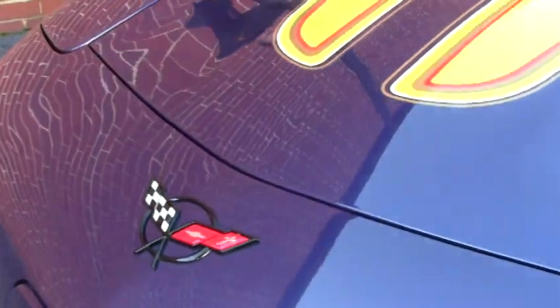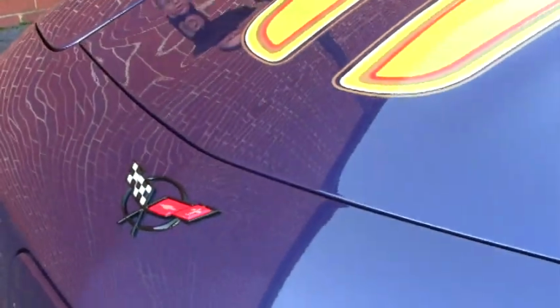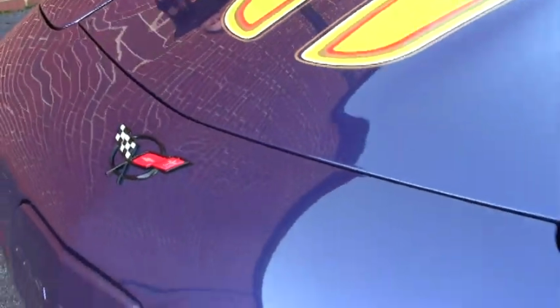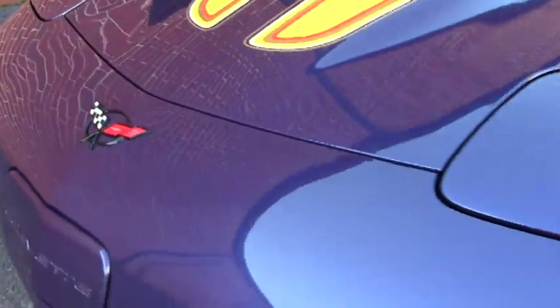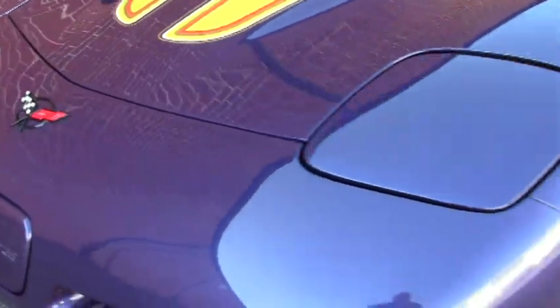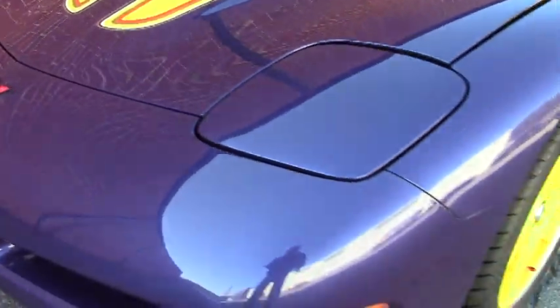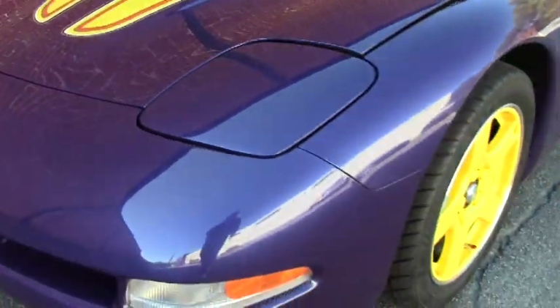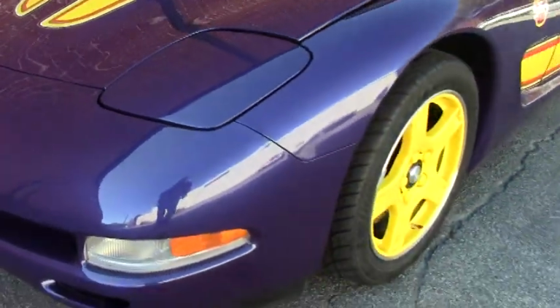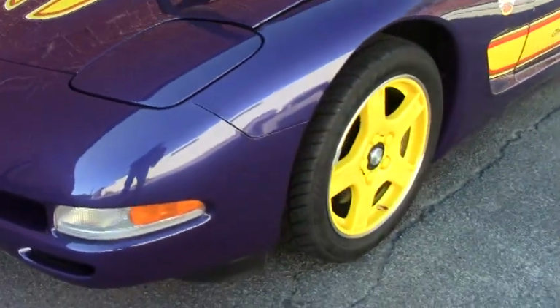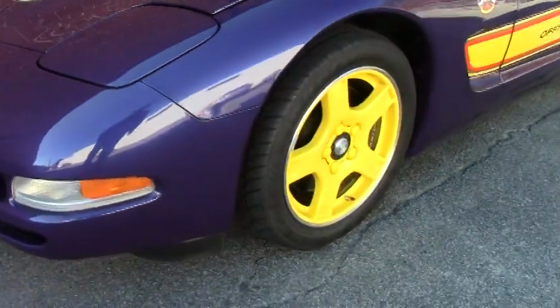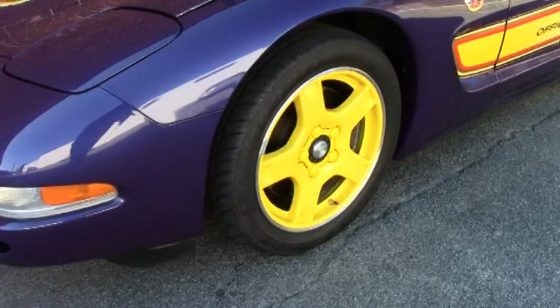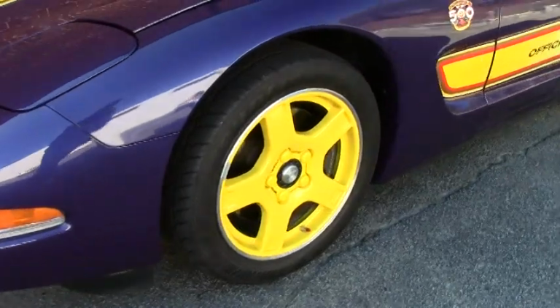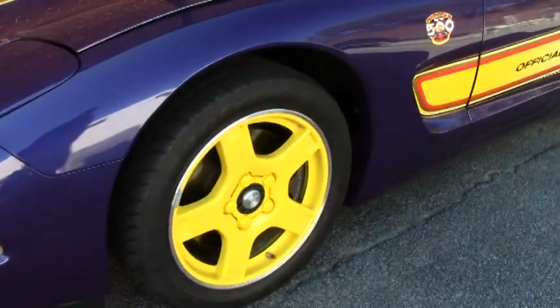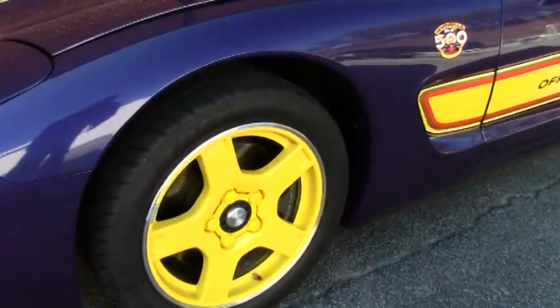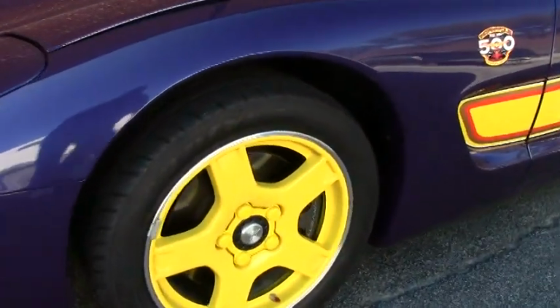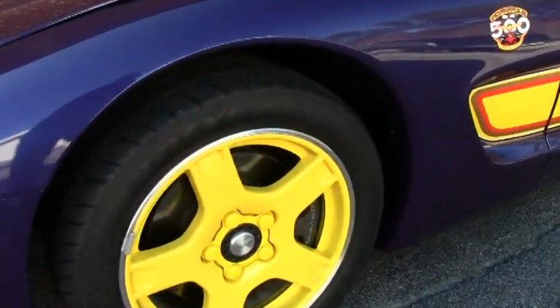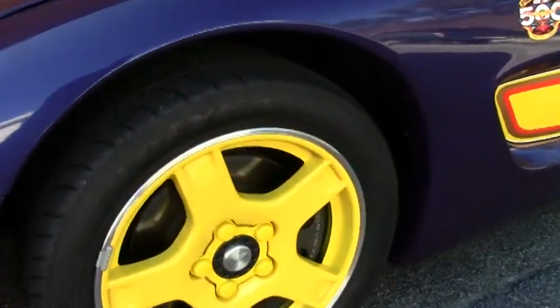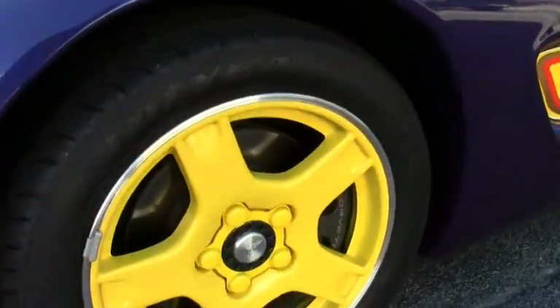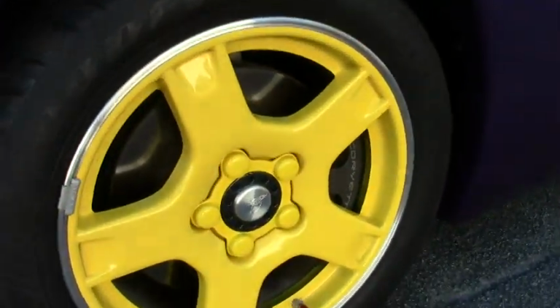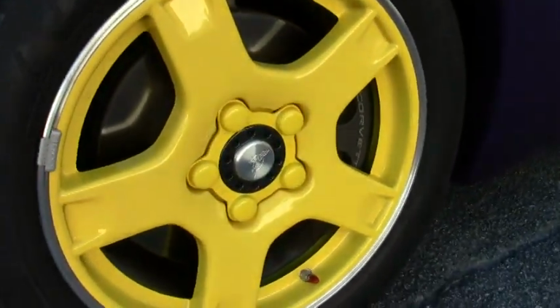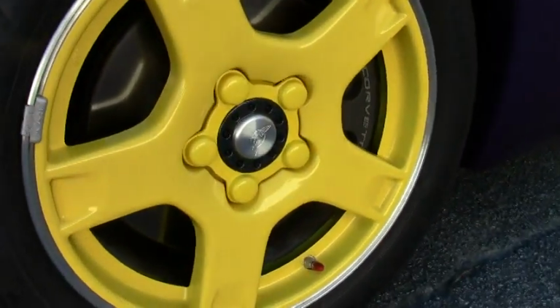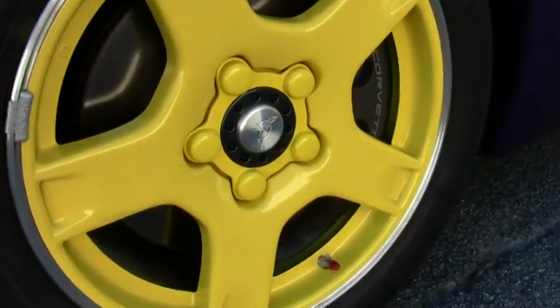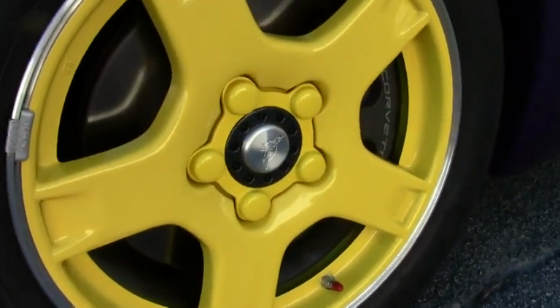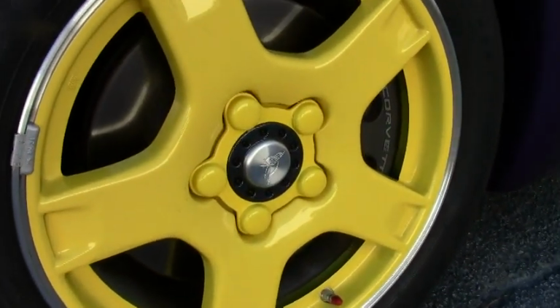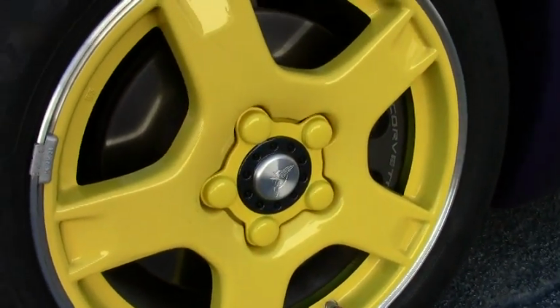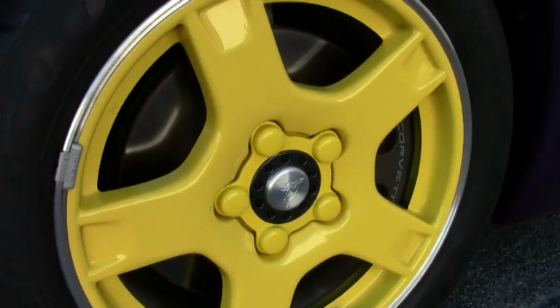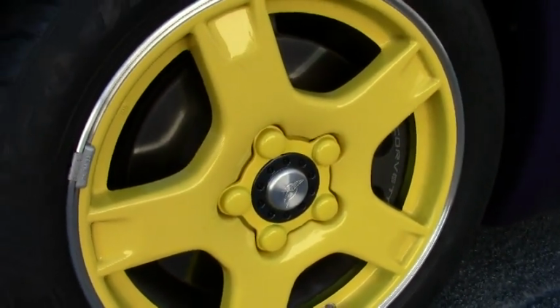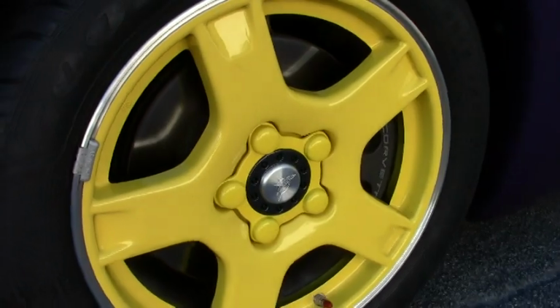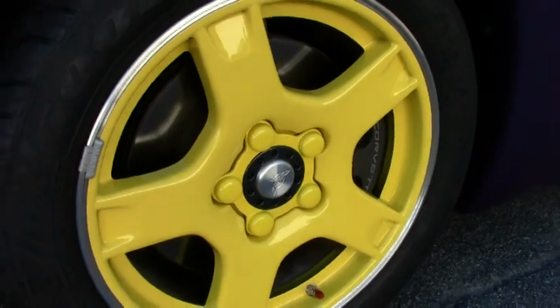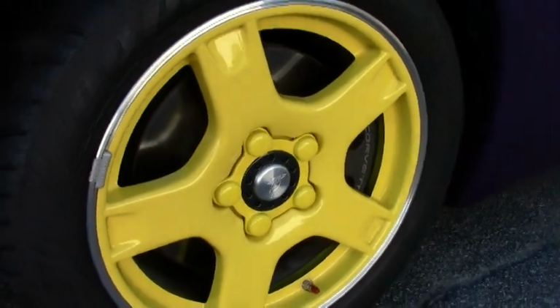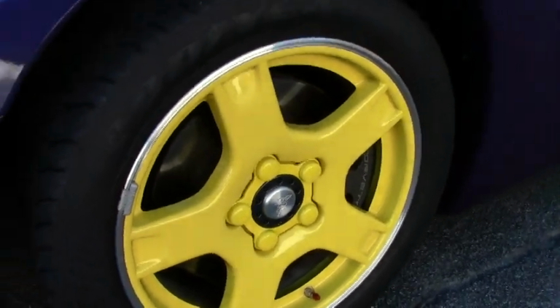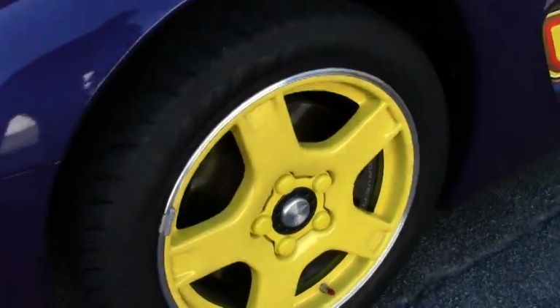As well as the wheels, which is really important because that yellow paint on the wheels — if you get a rock chip or anything, it shows. And they're in excellent, excellent shape.